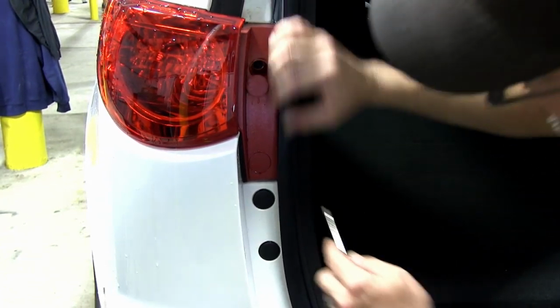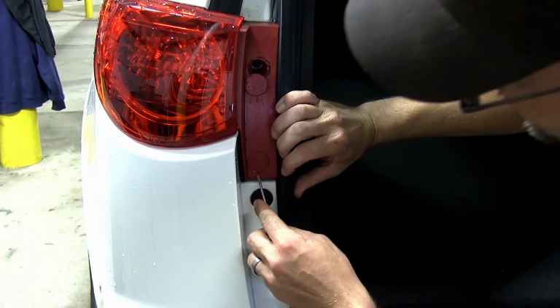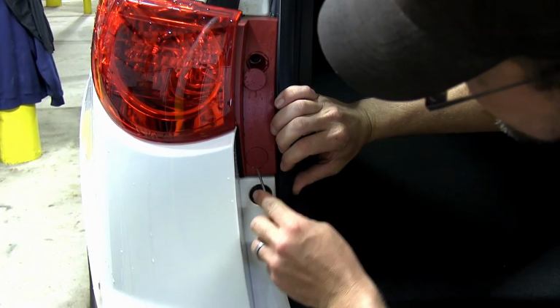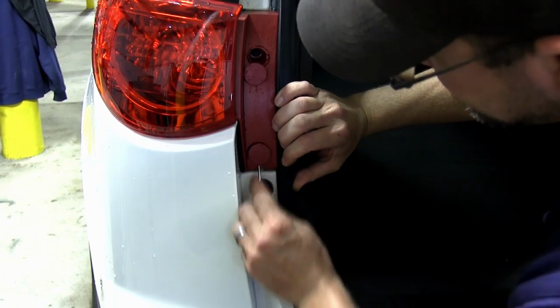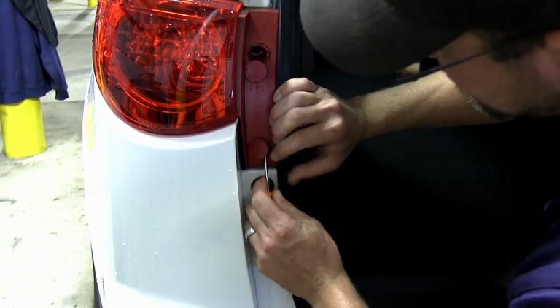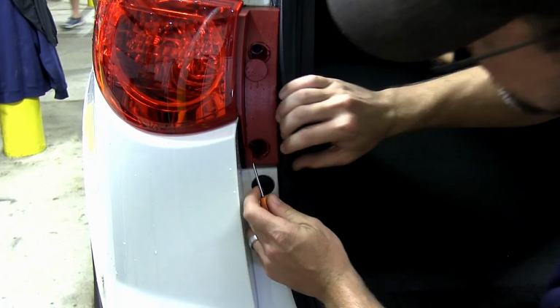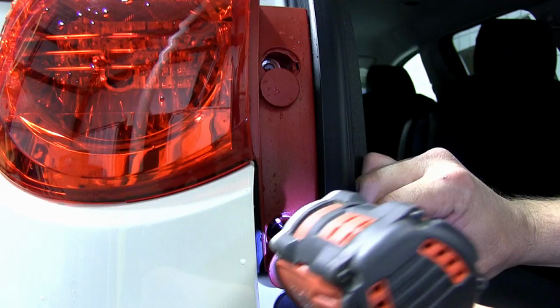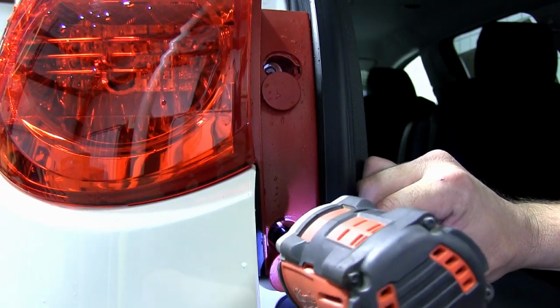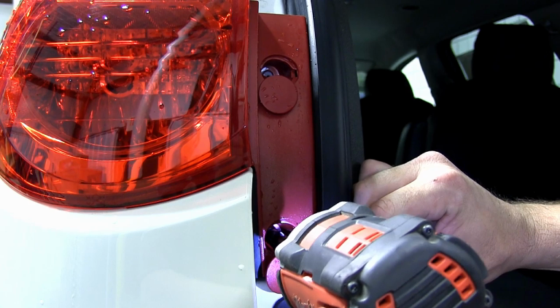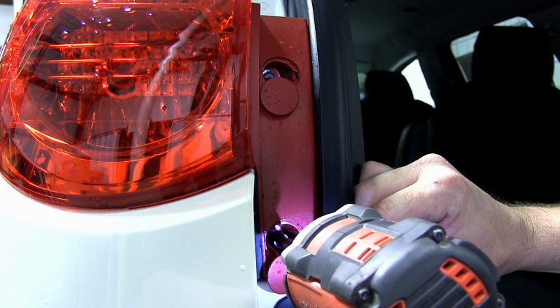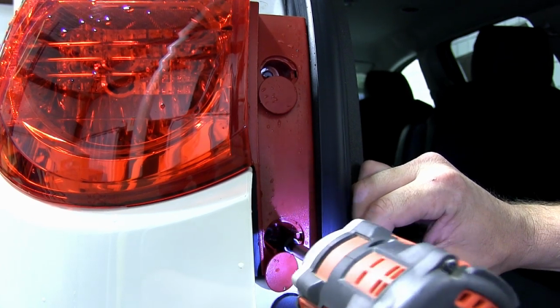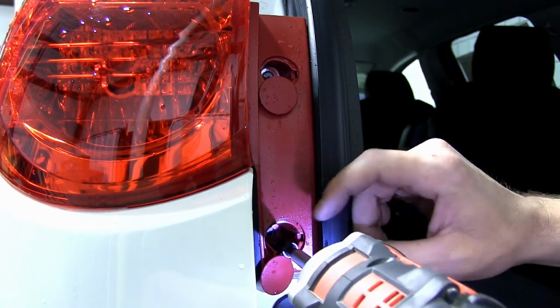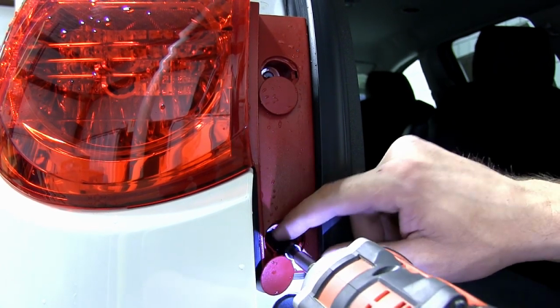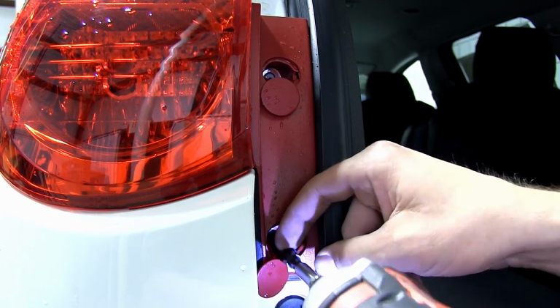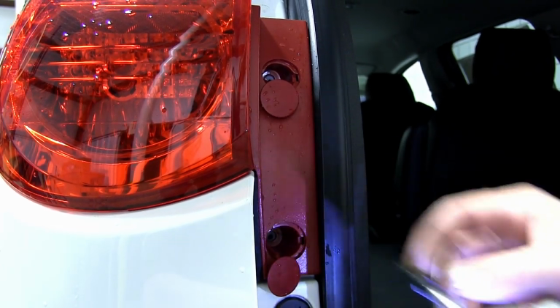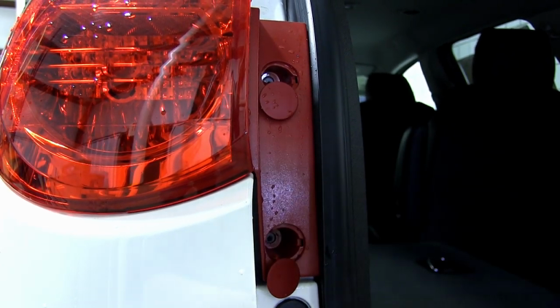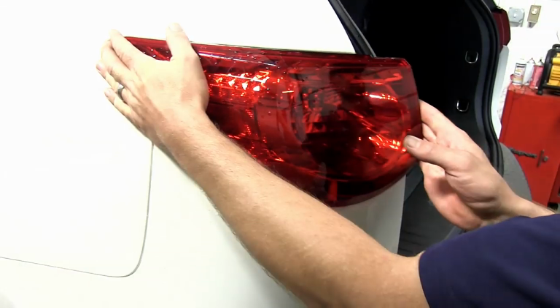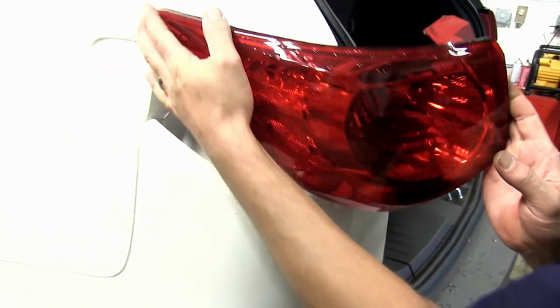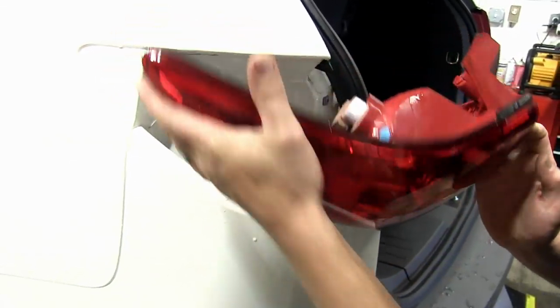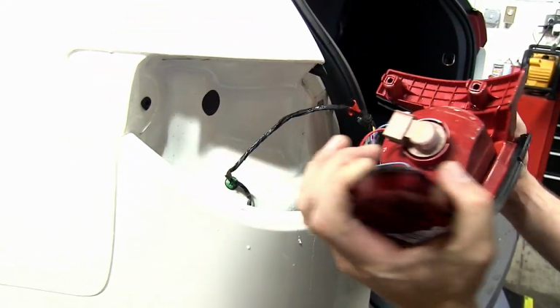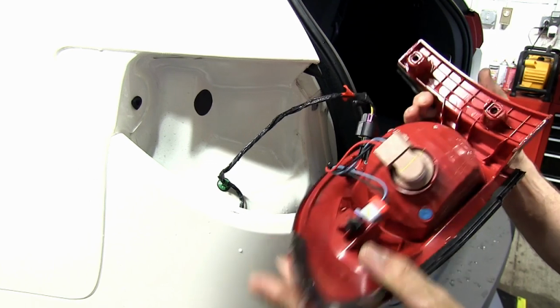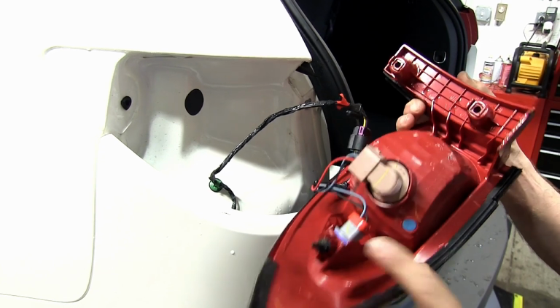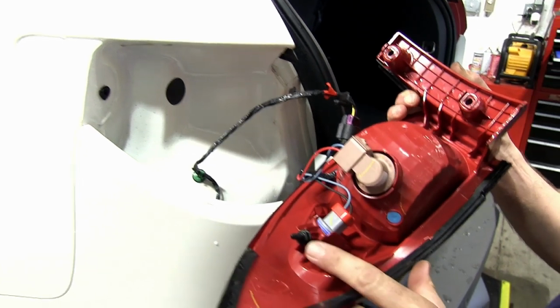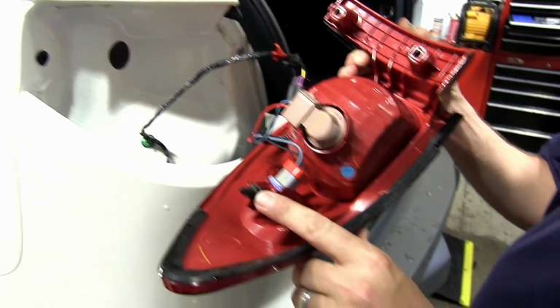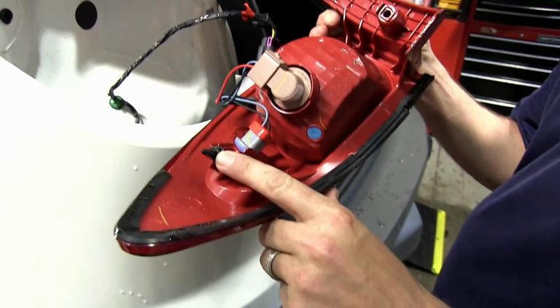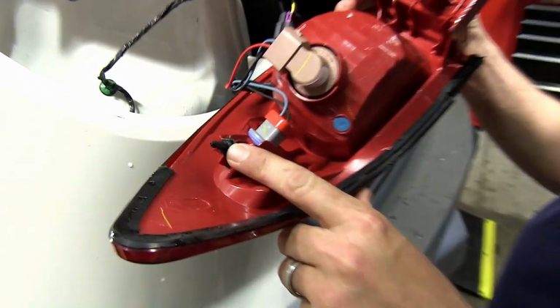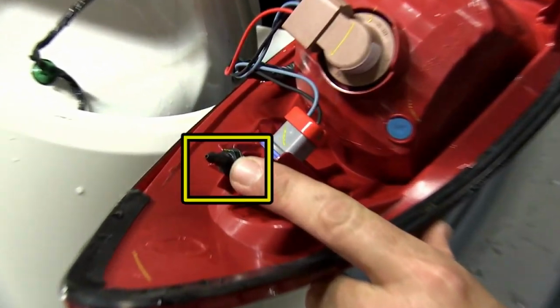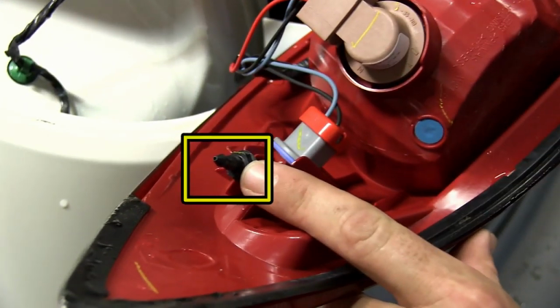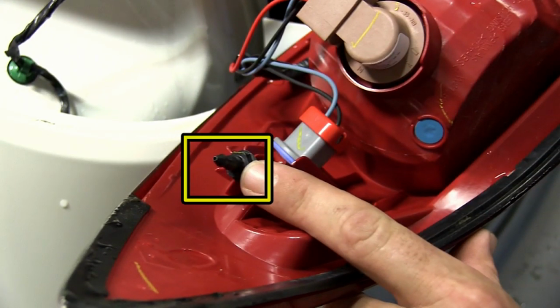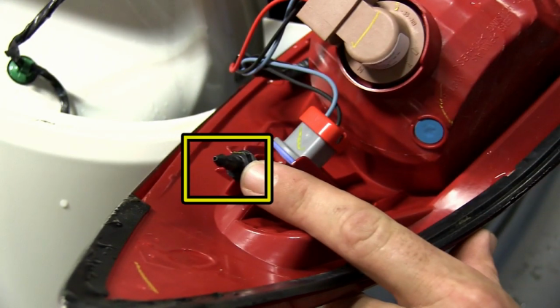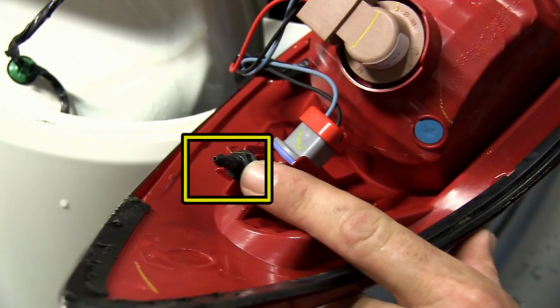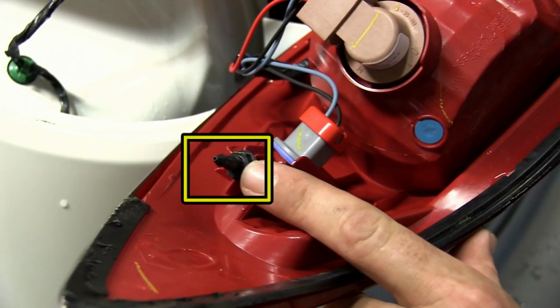Now we can go ahead and remove the two fasteners securing the tail light housing. As you remove the housing, be careful not to break the alignment tab. Now with the tail light assembly removed, we can see the alignment tab here, and we need to be careful not to break it off as we remove the assembly.